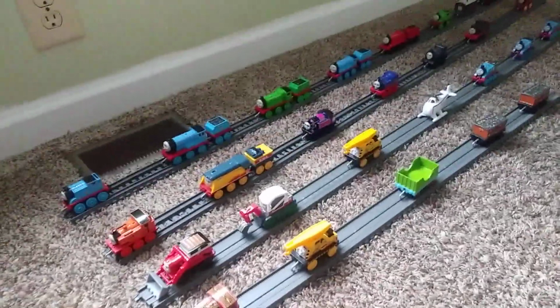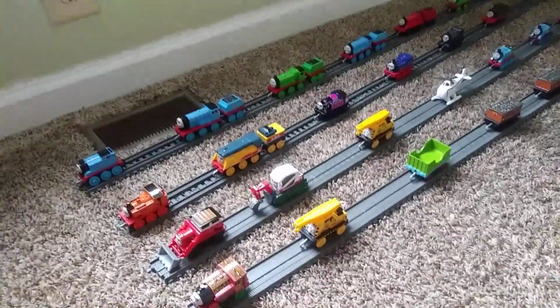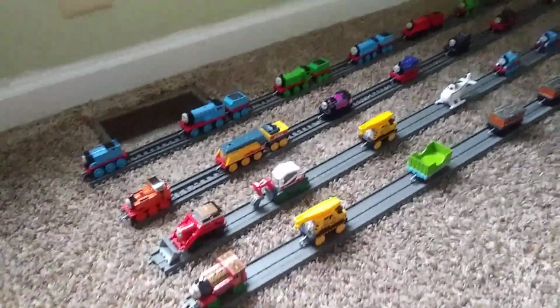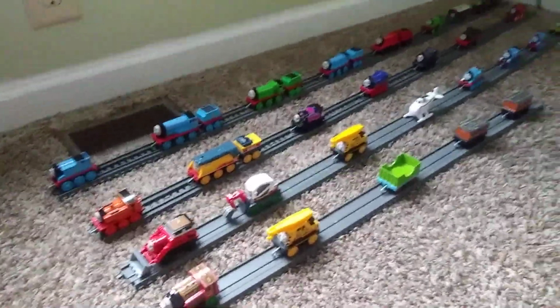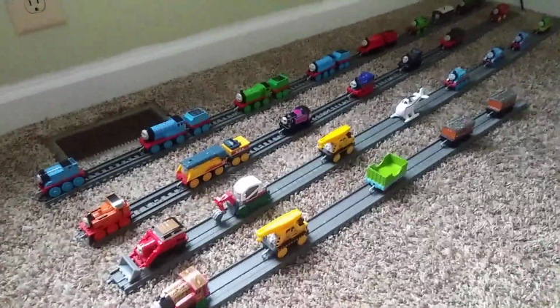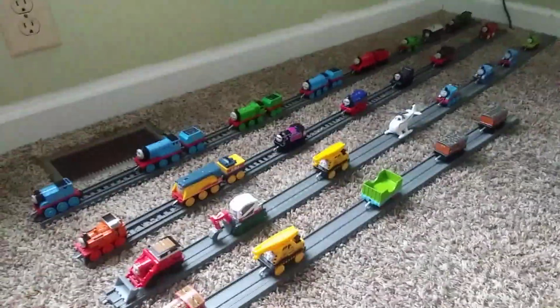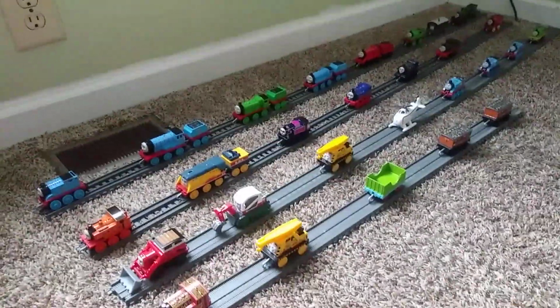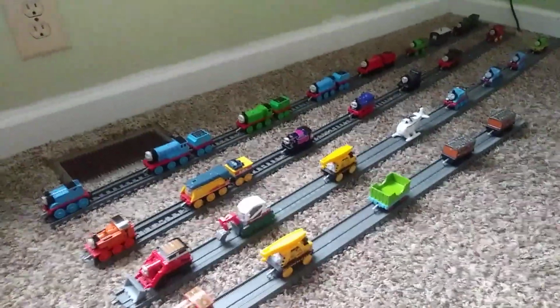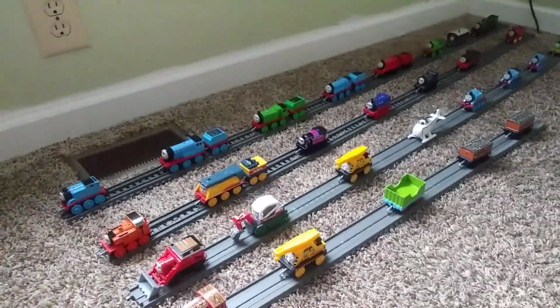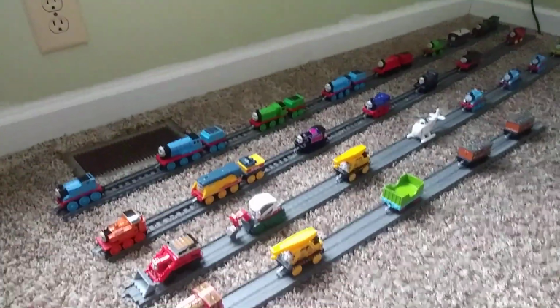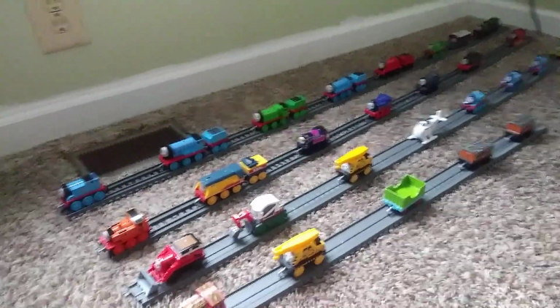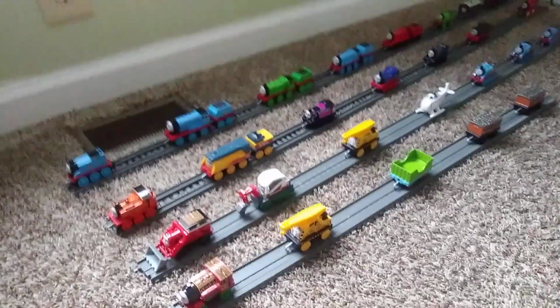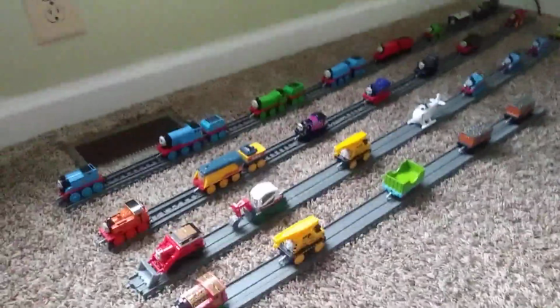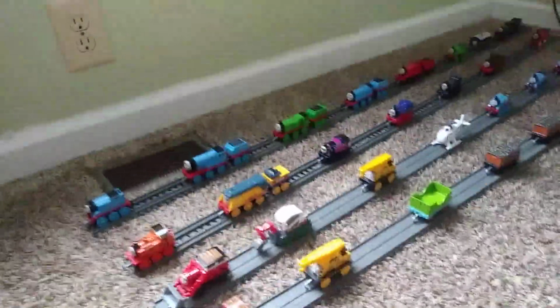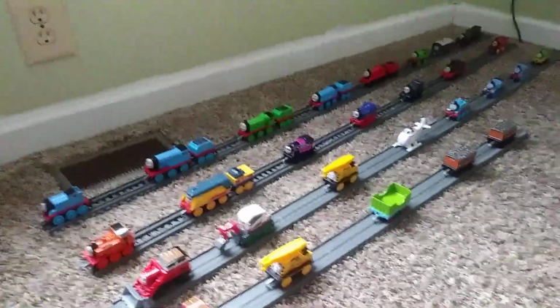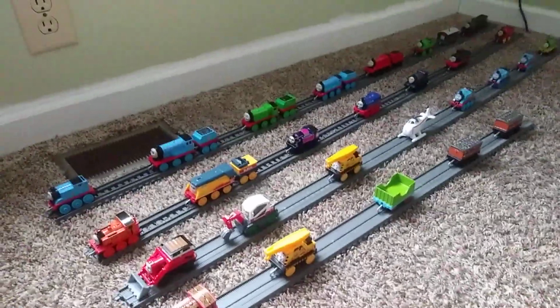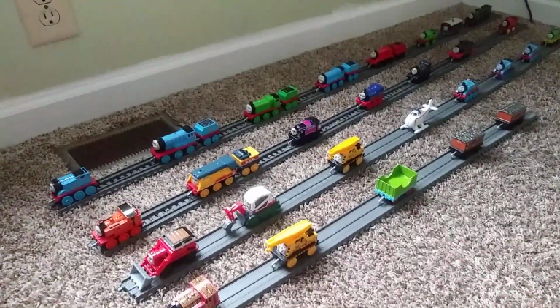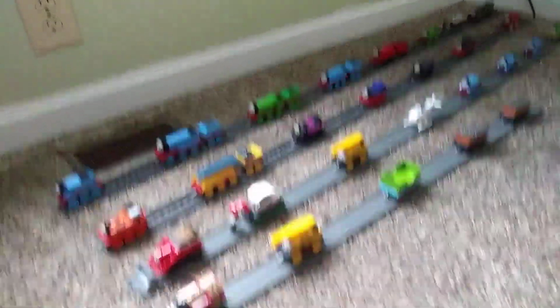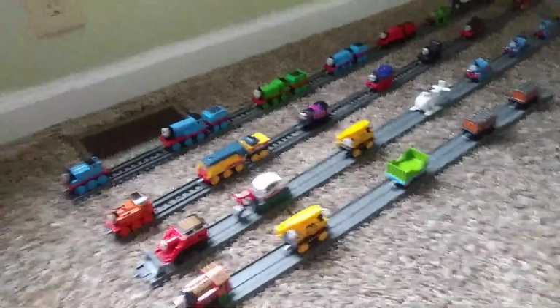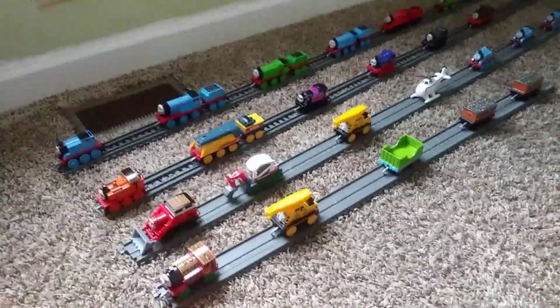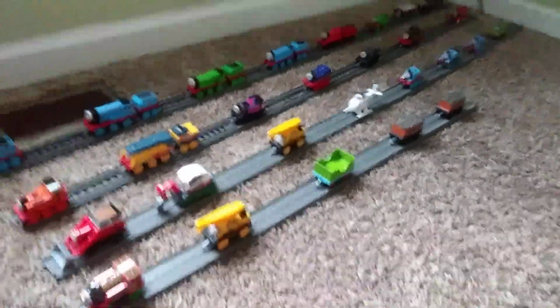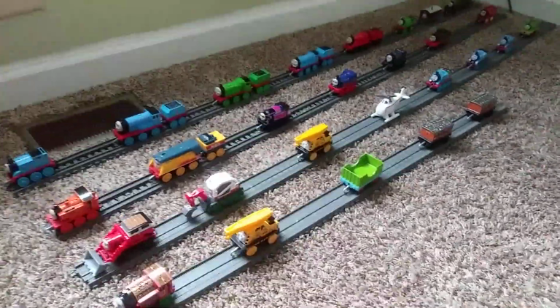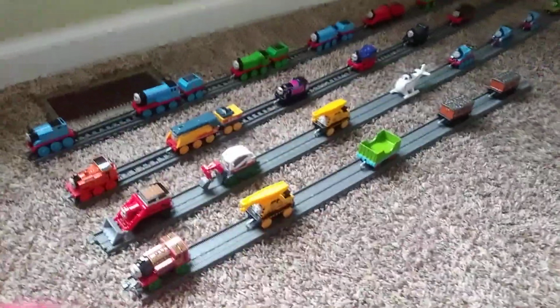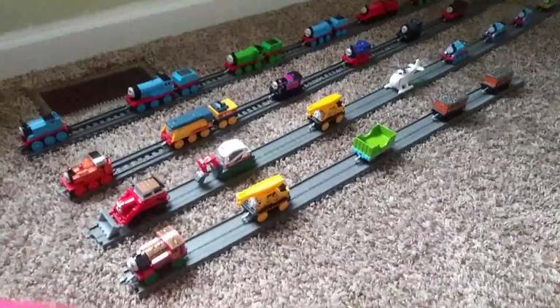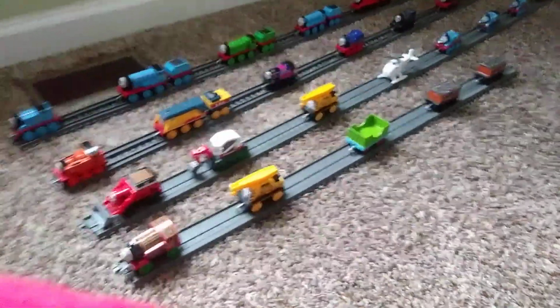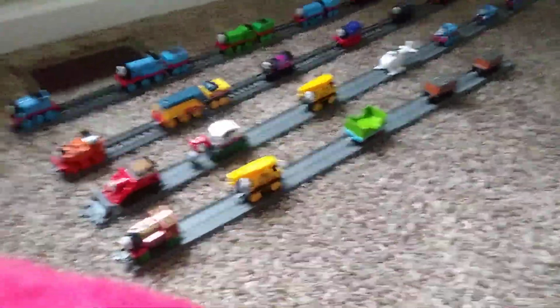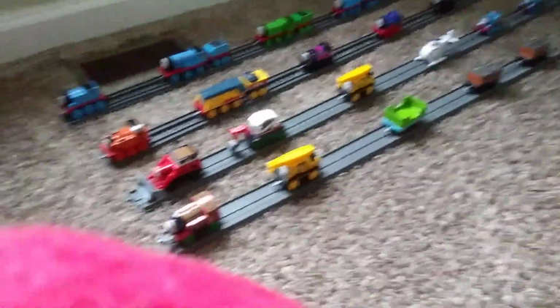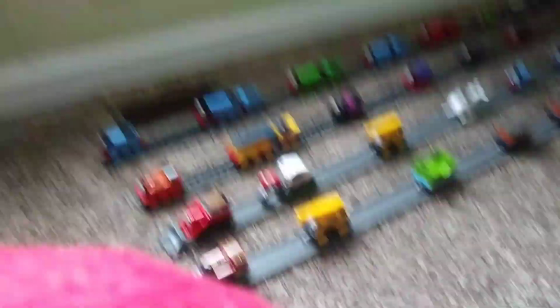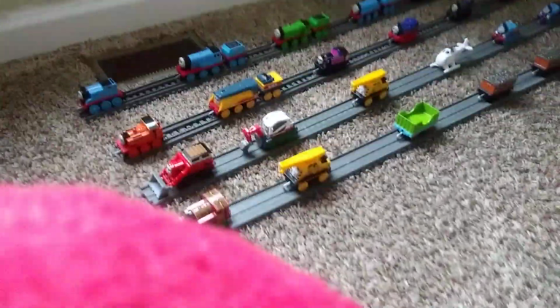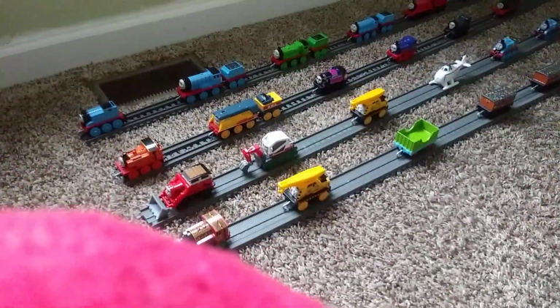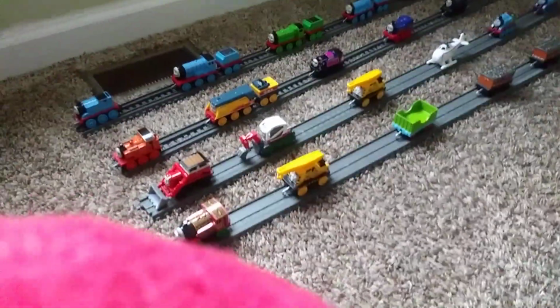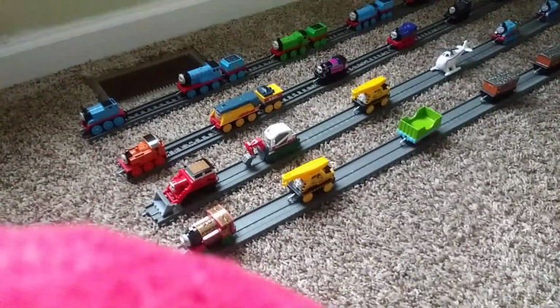Hello everyone! Today I'm here to show you guys my third time seeing Friends Trackmaster push-along collection that I've done. Ever since my second one, I've got three new ones.